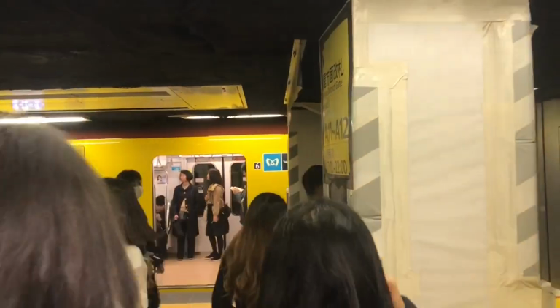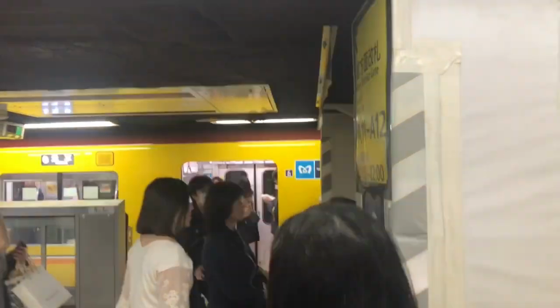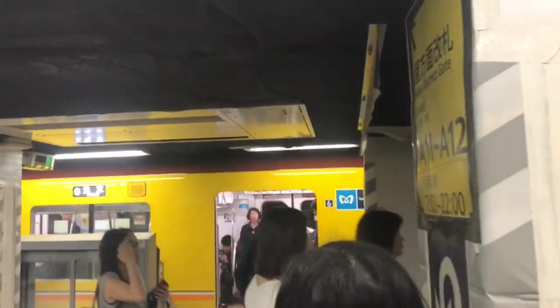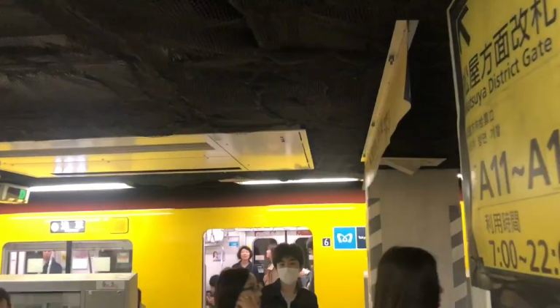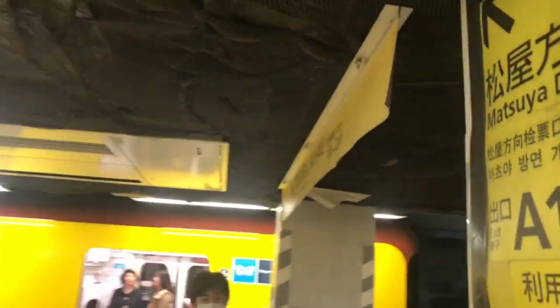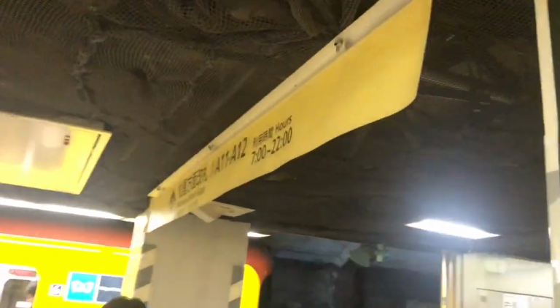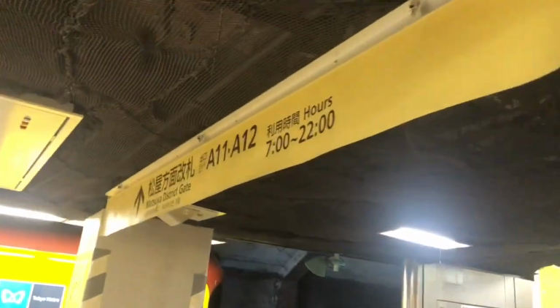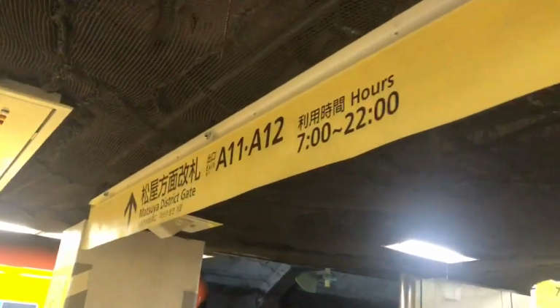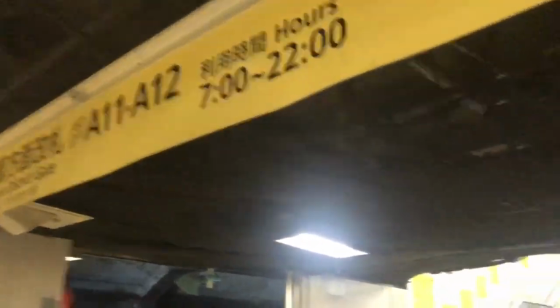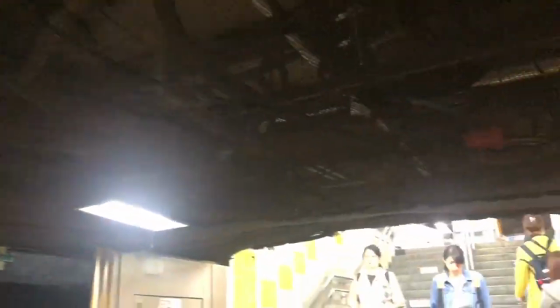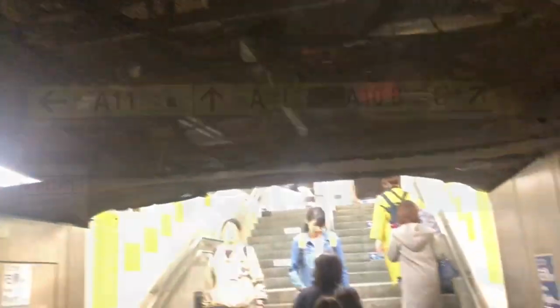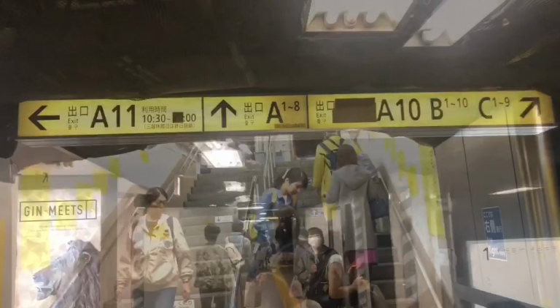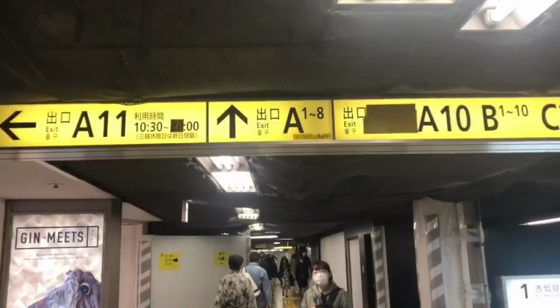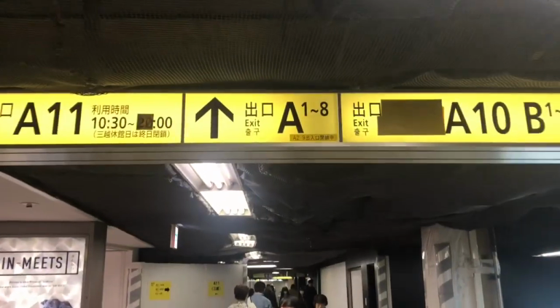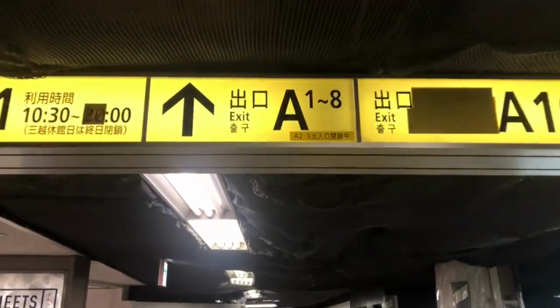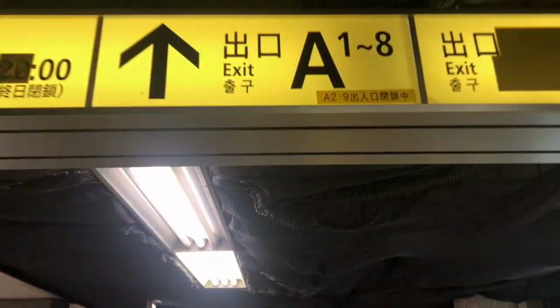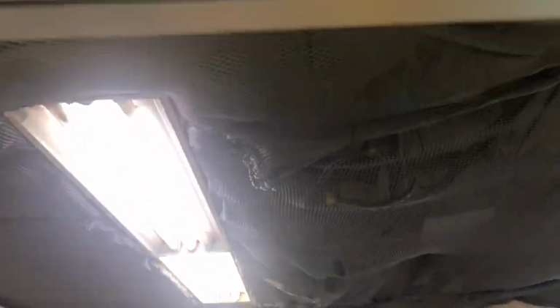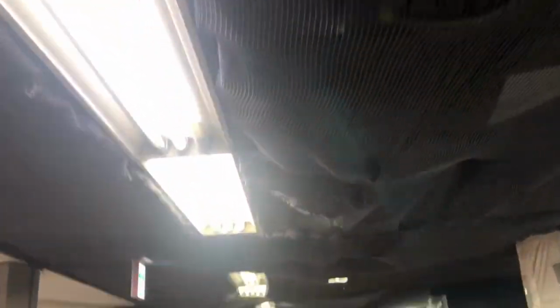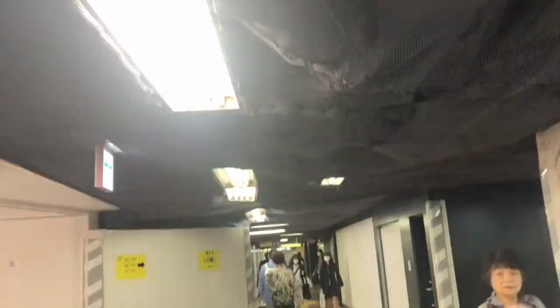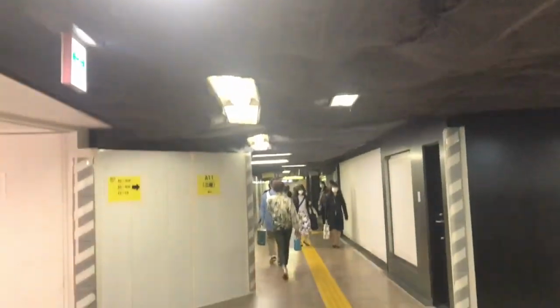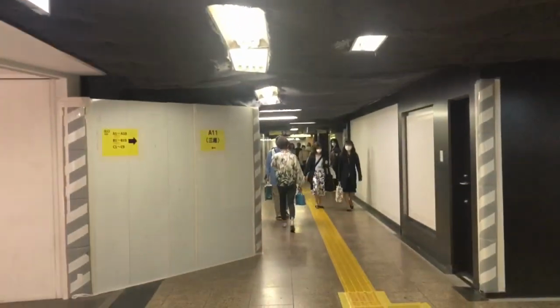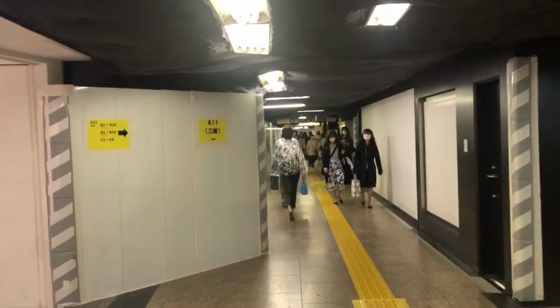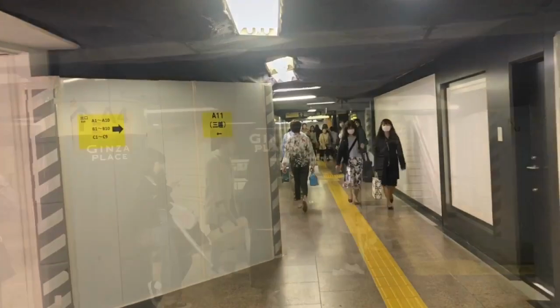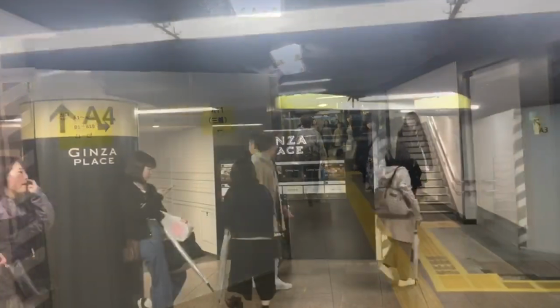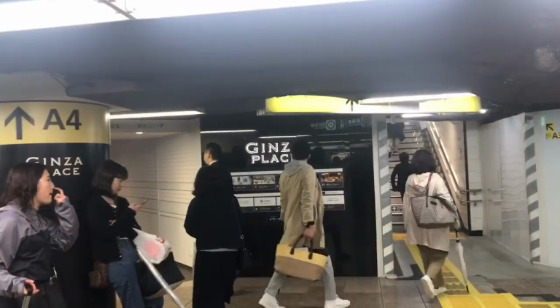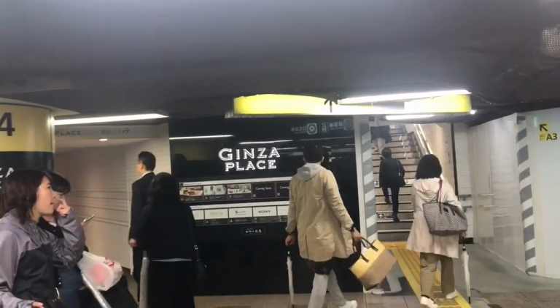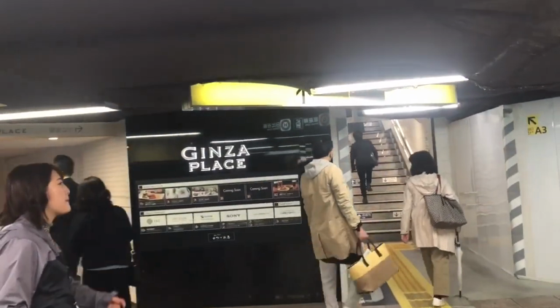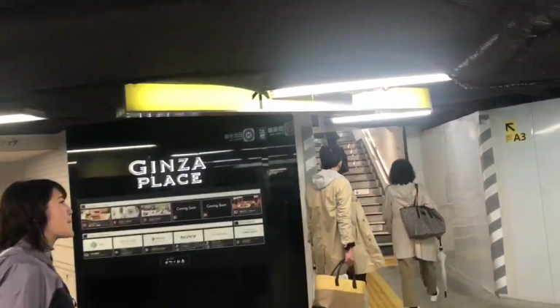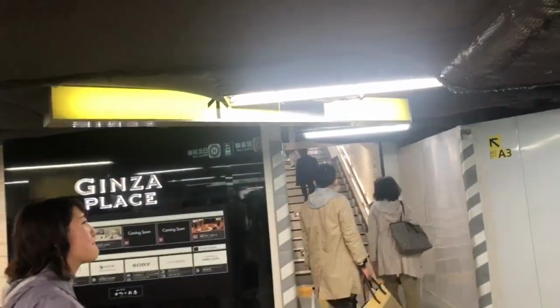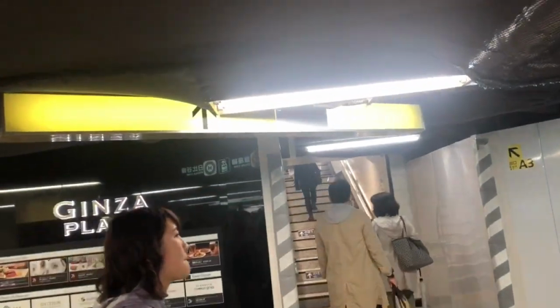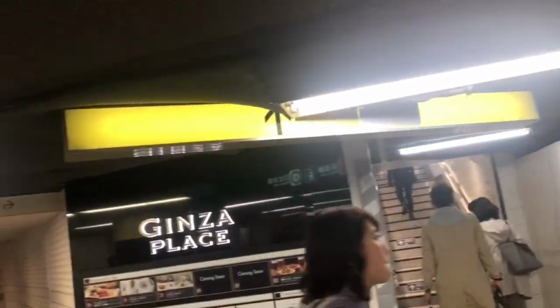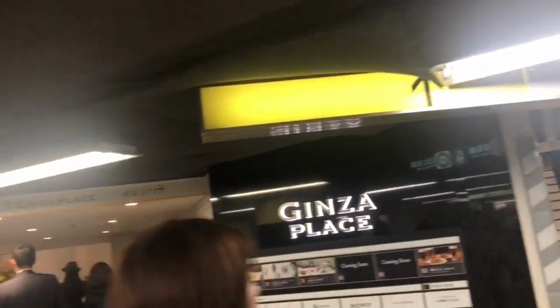Typically on the phone app it's also going to show which exit you're going to need to take — like this one has A1 through A12. So just make sure you take the right exit and that will take you towards your destination. And yeah, that's it — I've made it to Ginza, which is where I wanted to be.